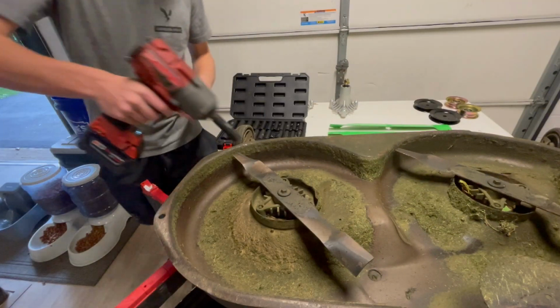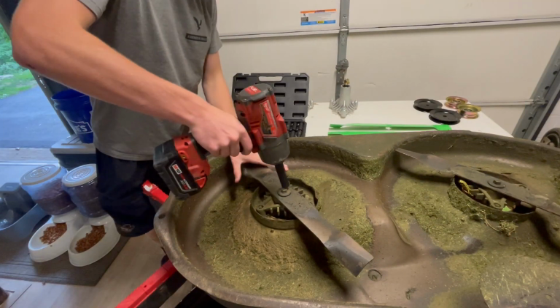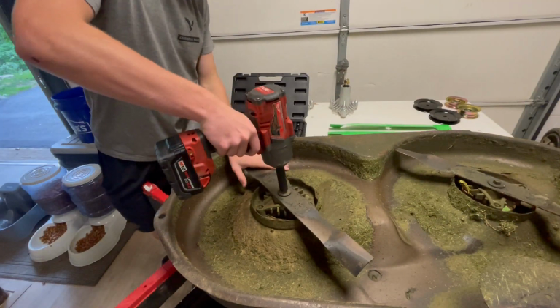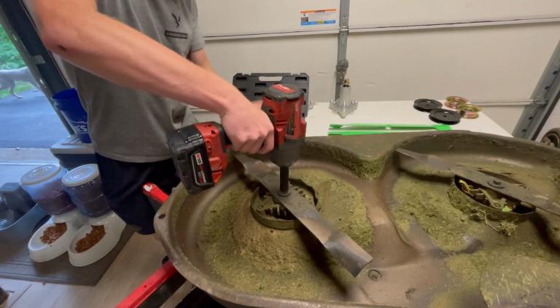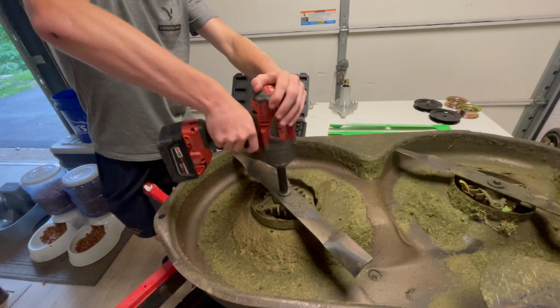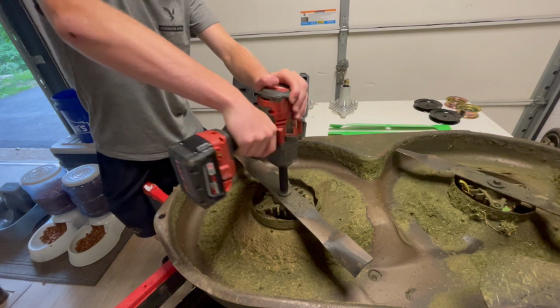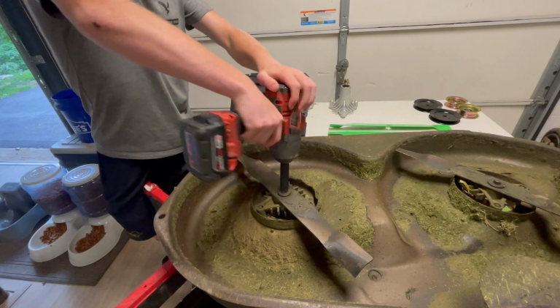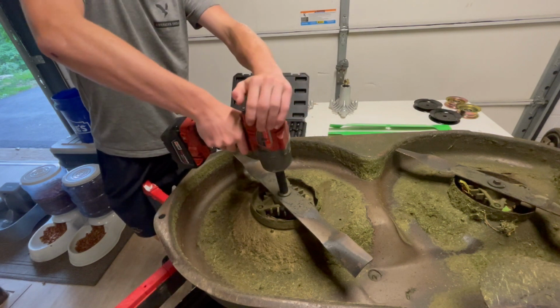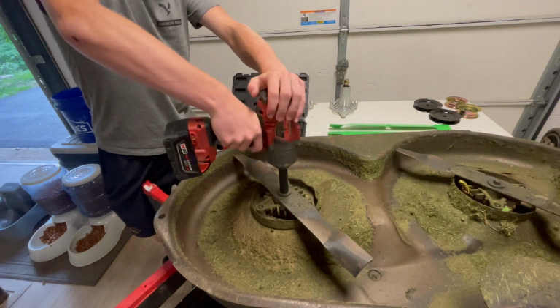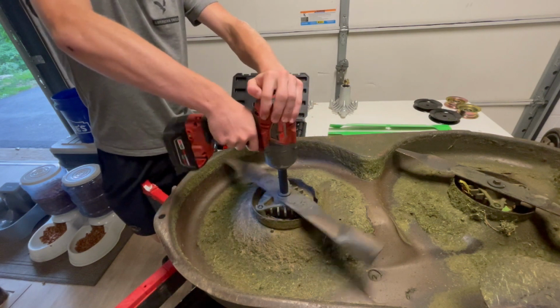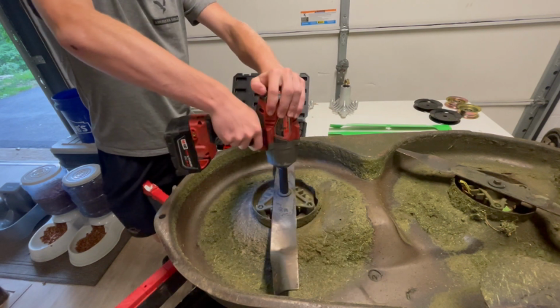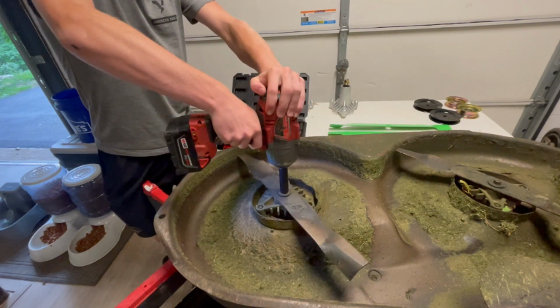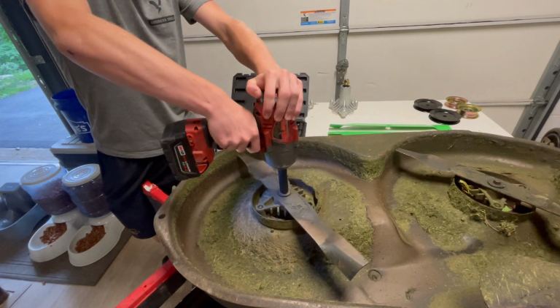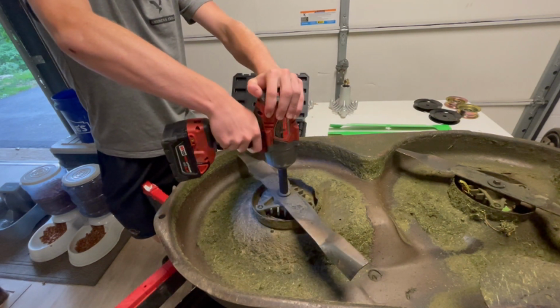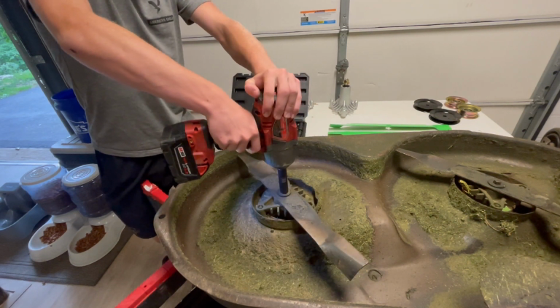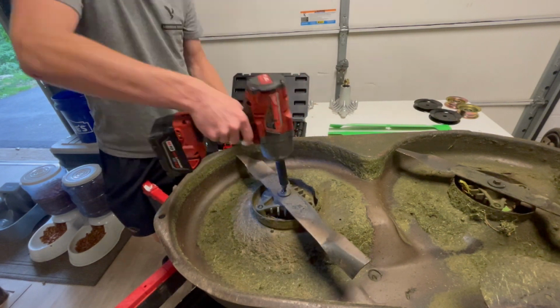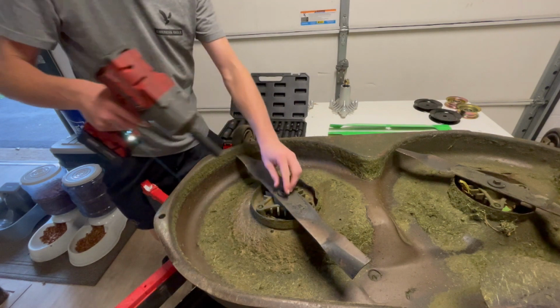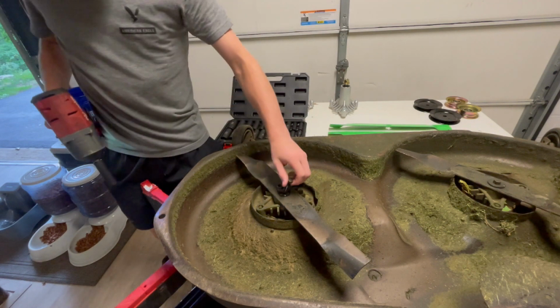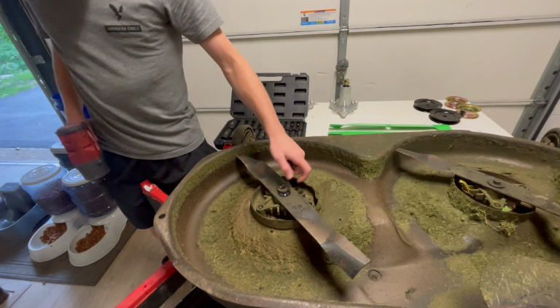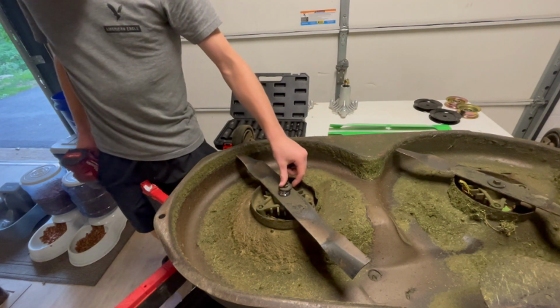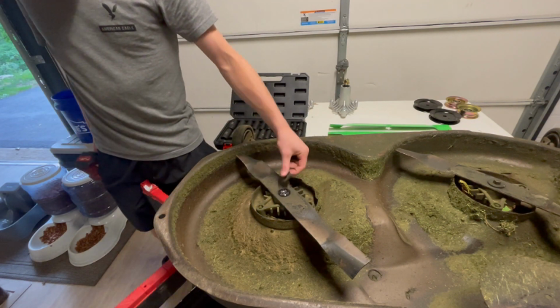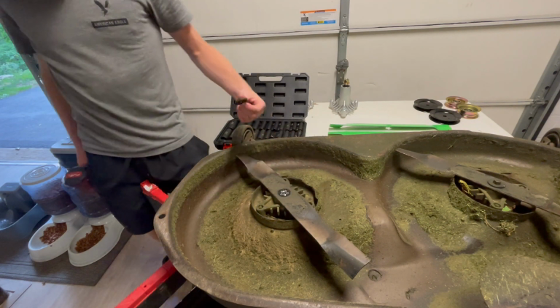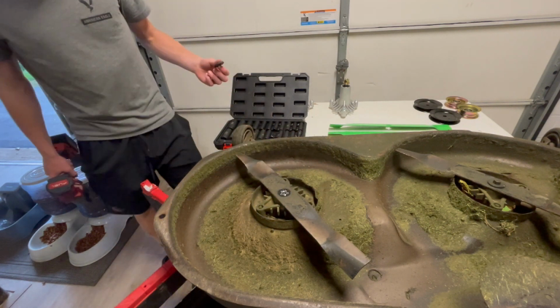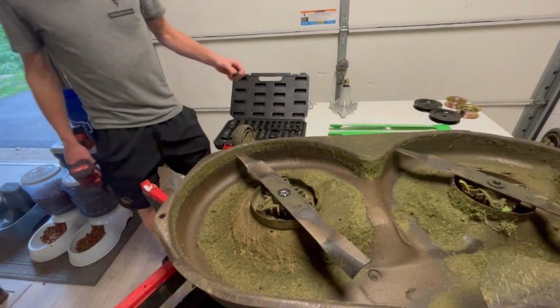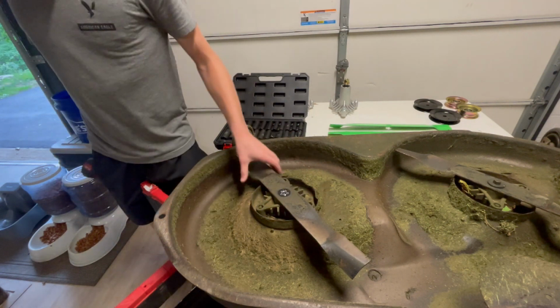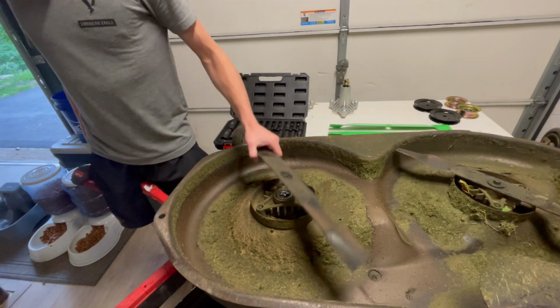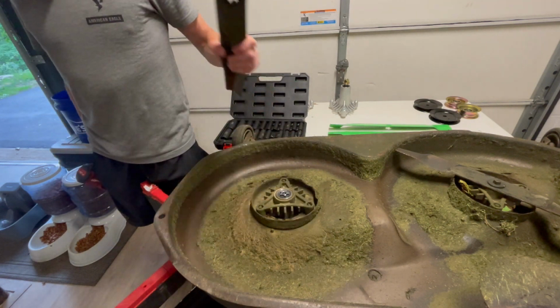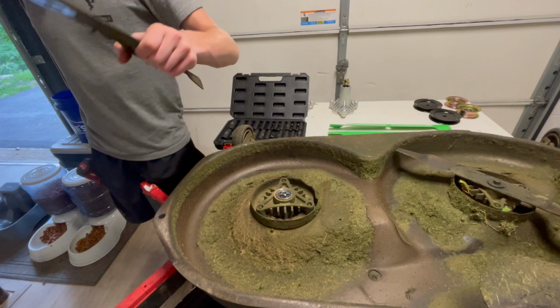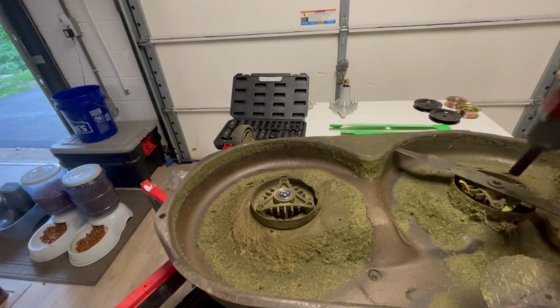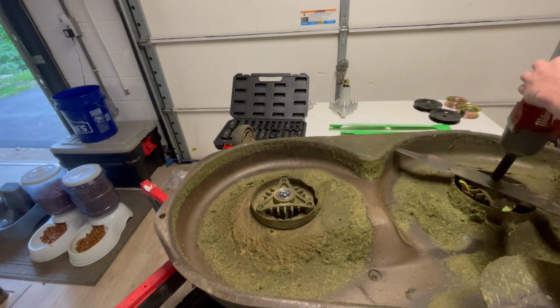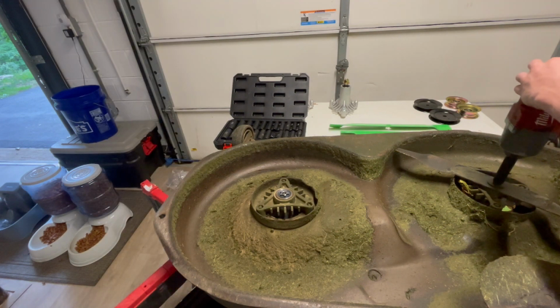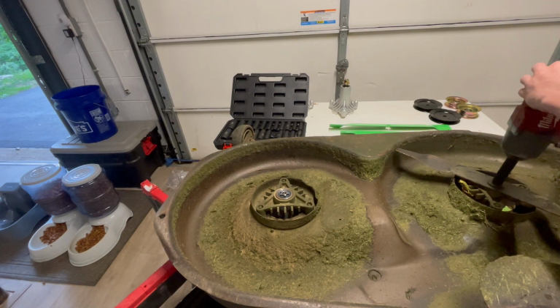Step one is removing these old blades. Normally there would be some type of mechanism to hold the blades in place while you loosen up the center bolt, but using this impact wrench makes it pretty easy. Of course you want to keep your hands outside the blades.